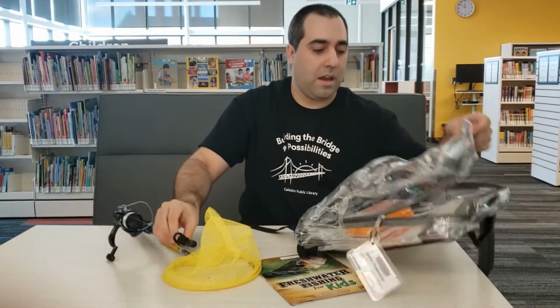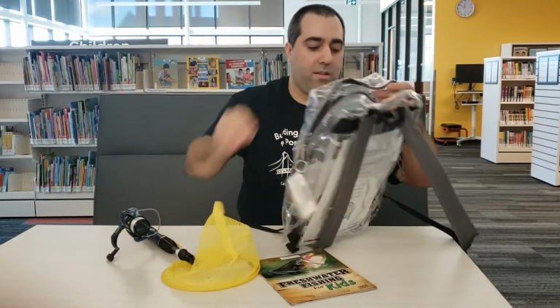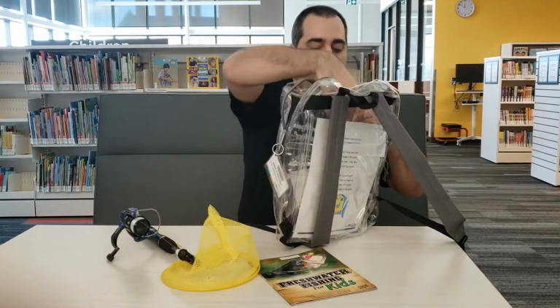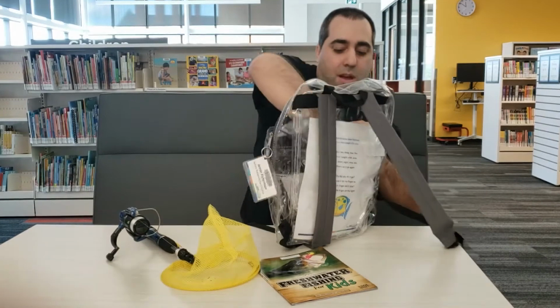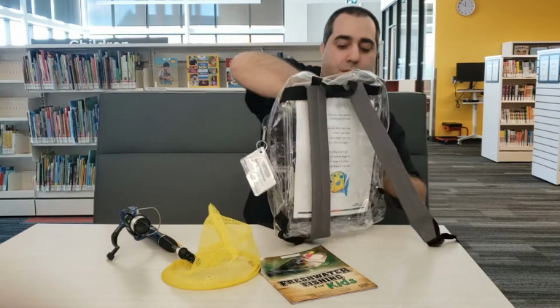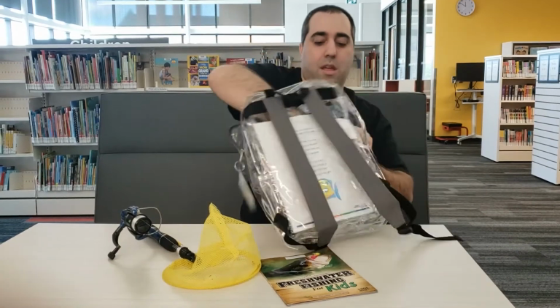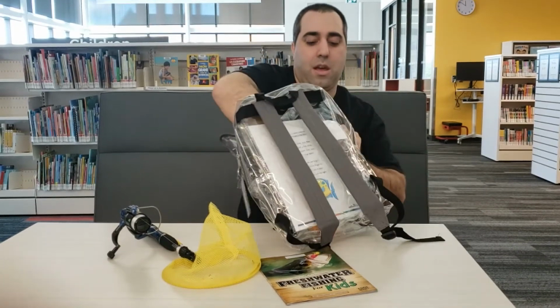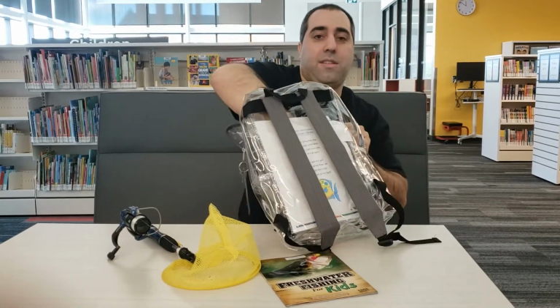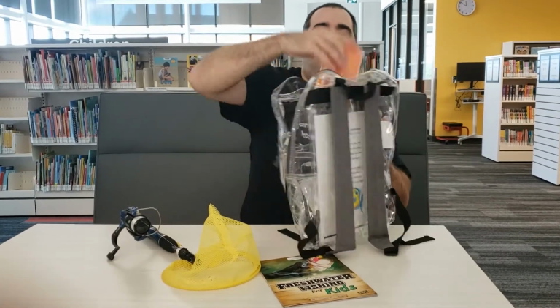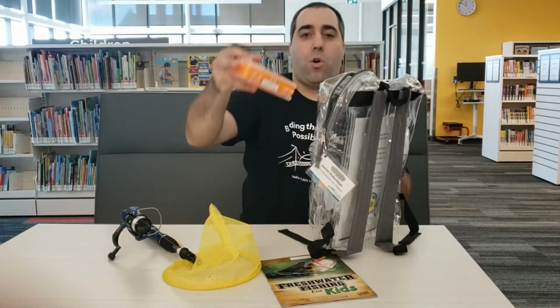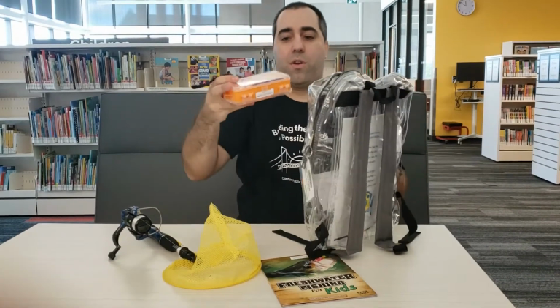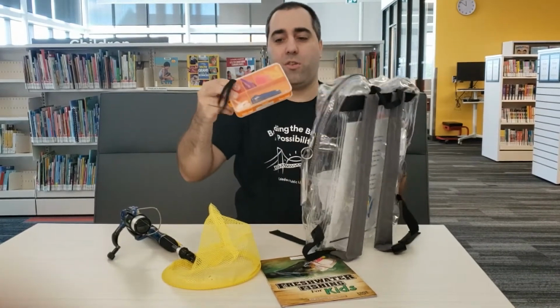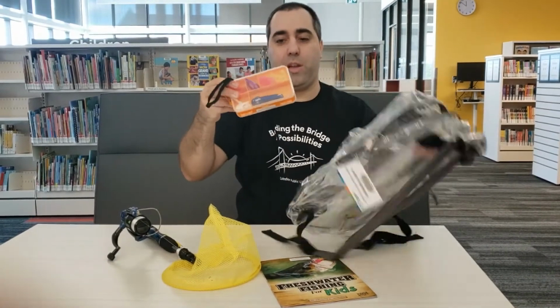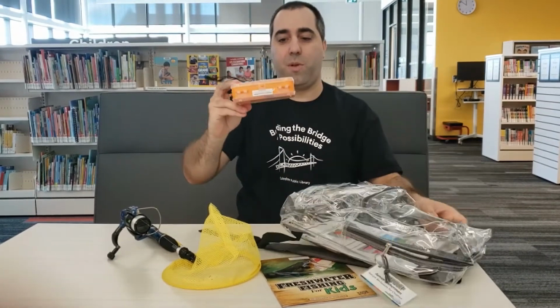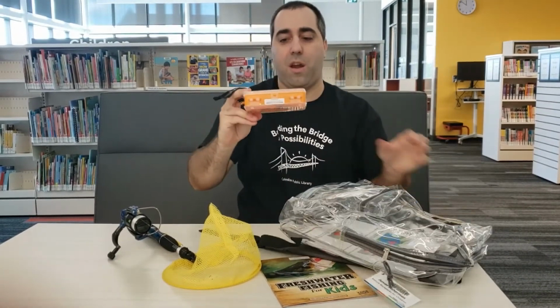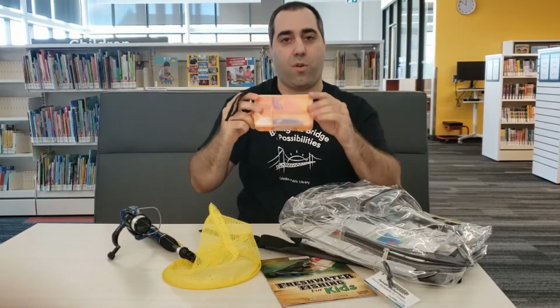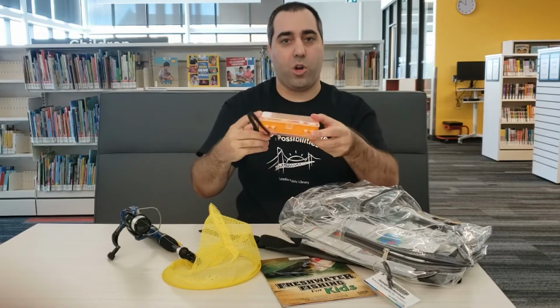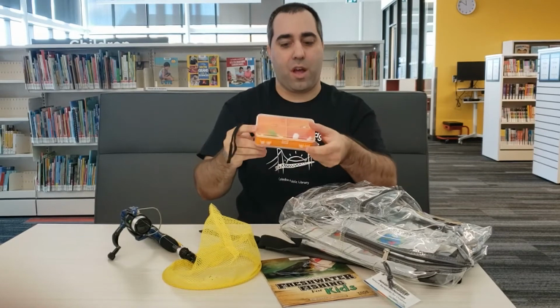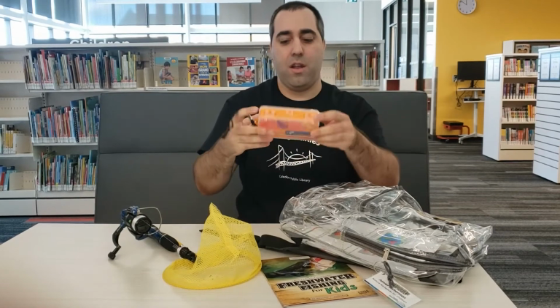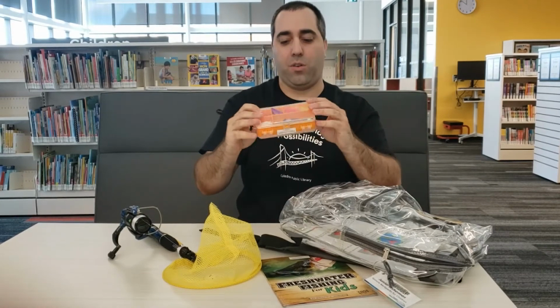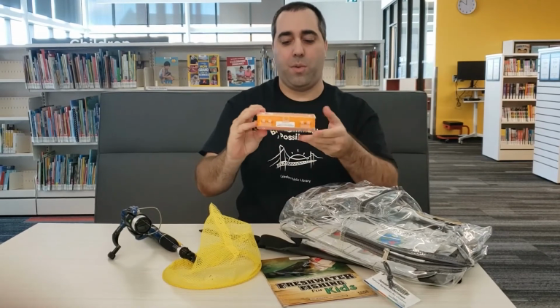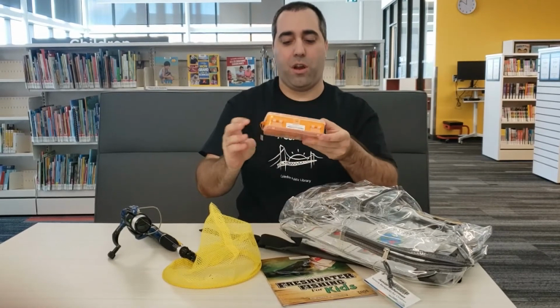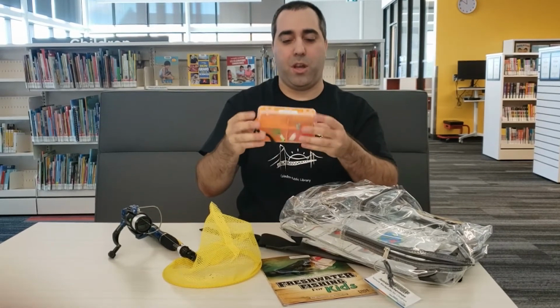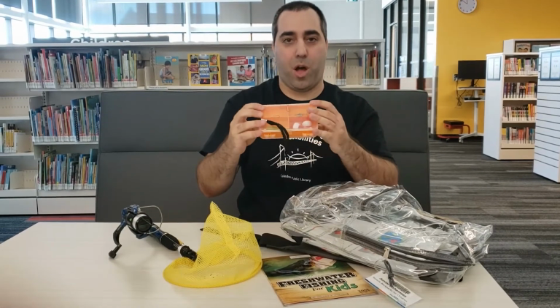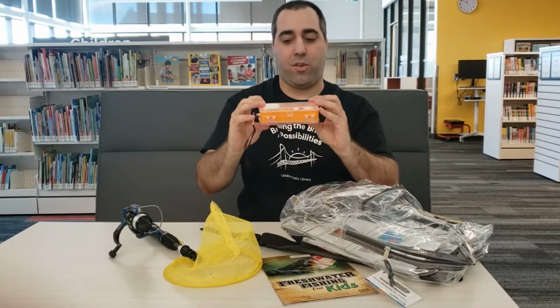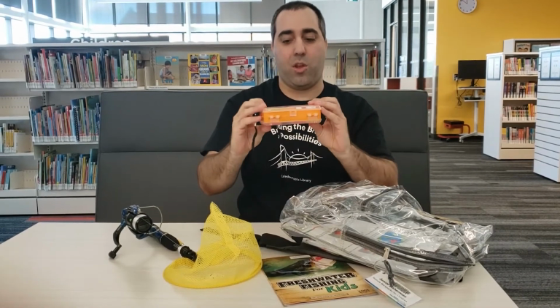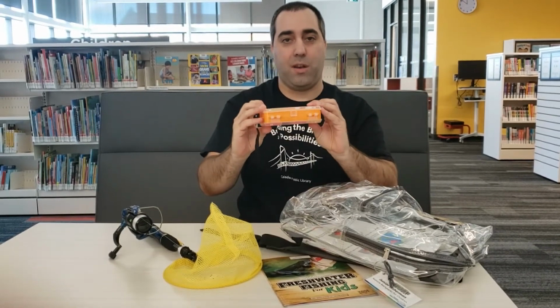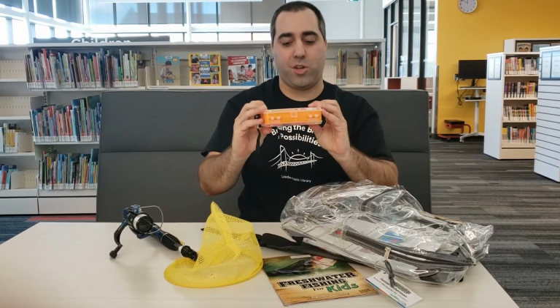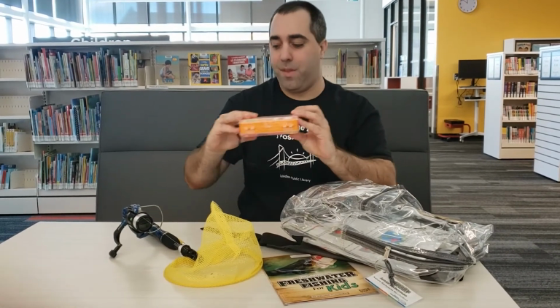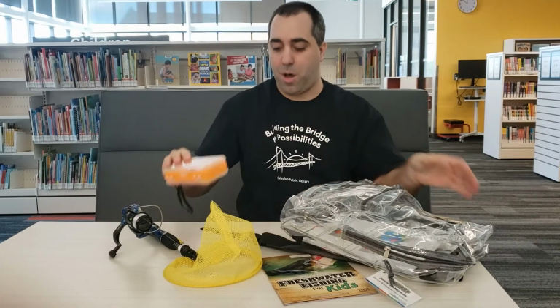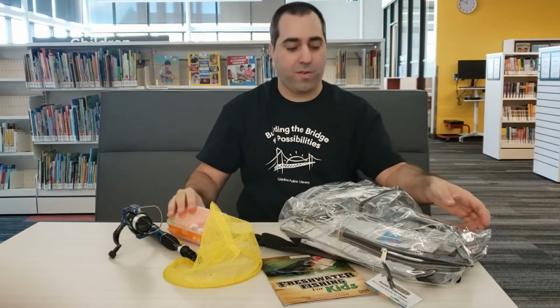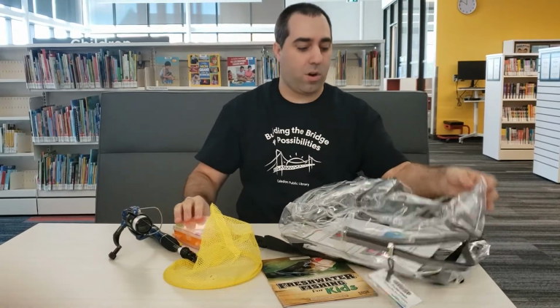Inside we also have a nice tackle box to go along with our fishing. Please just be very careful — there are hooks inside, so we just want you to be a little careful. But you've got your bobbers and anything you might need for fishing, including bobbers and fake worms.